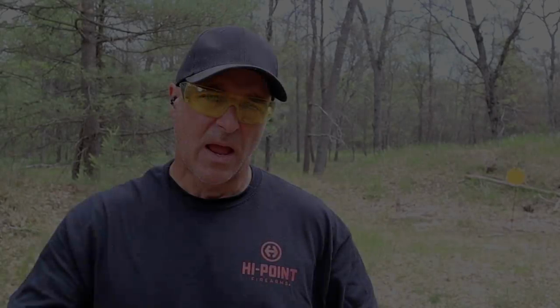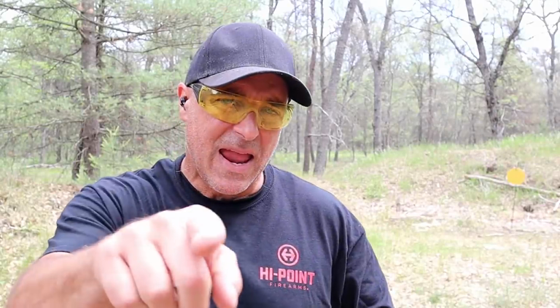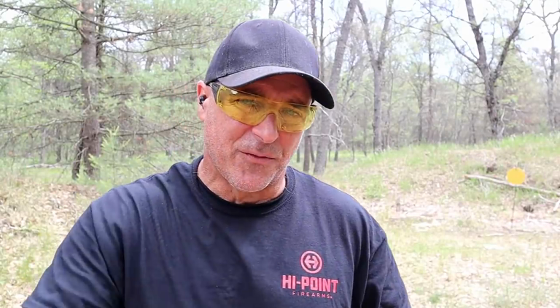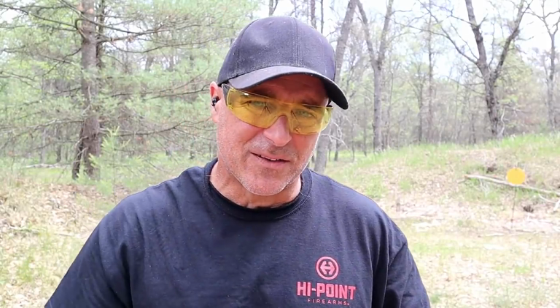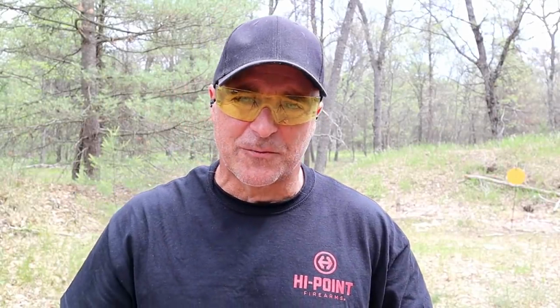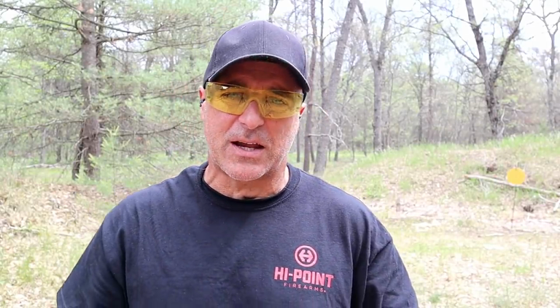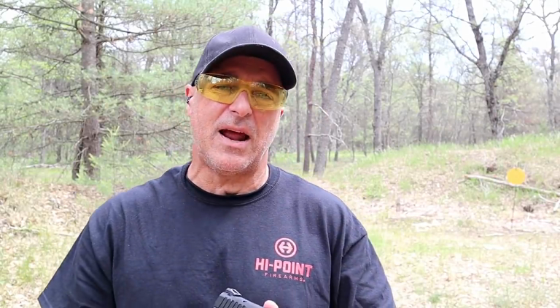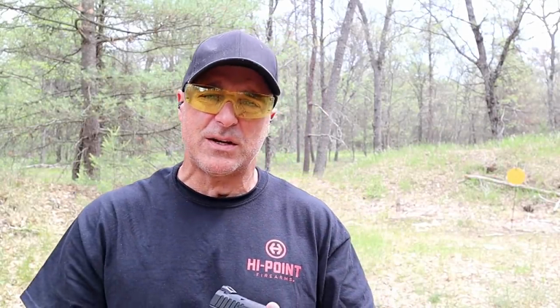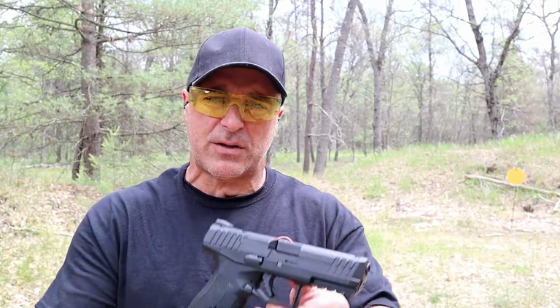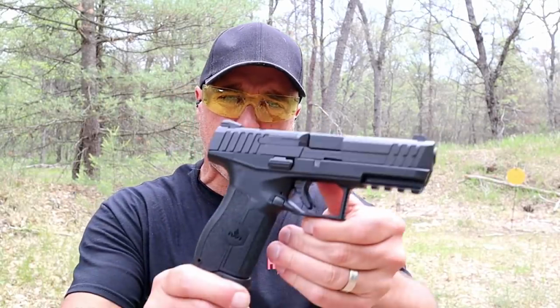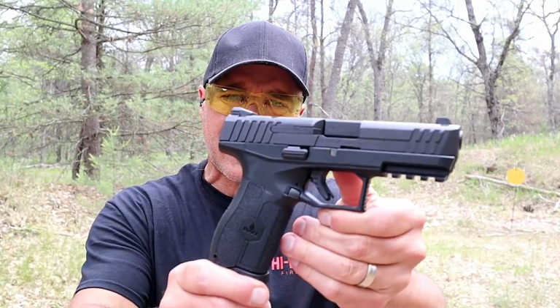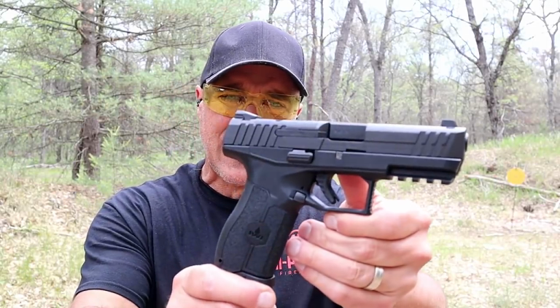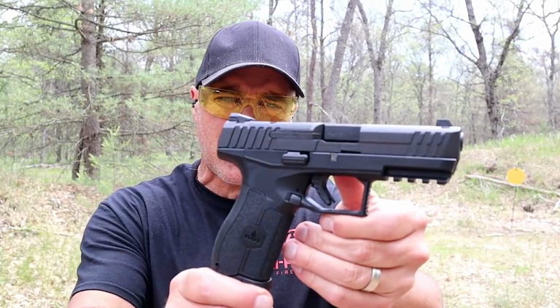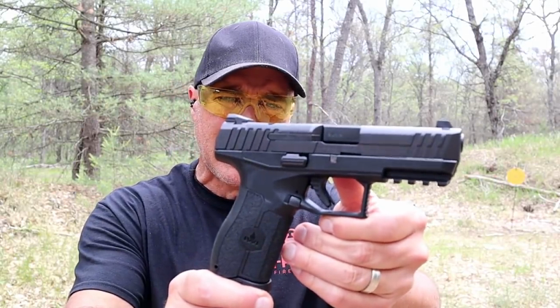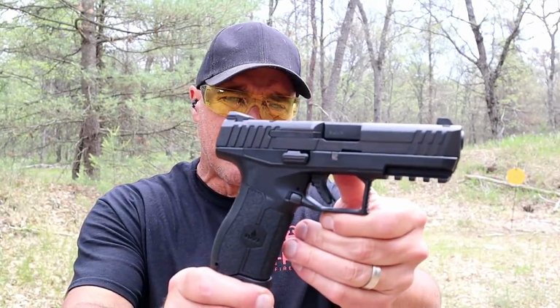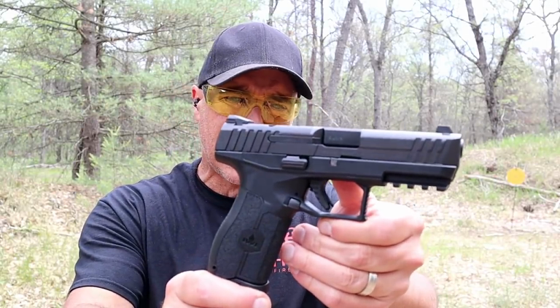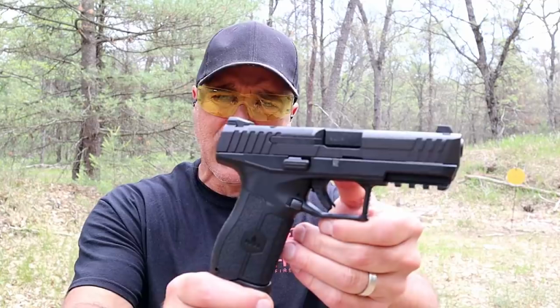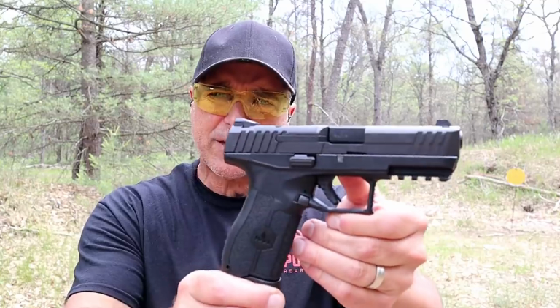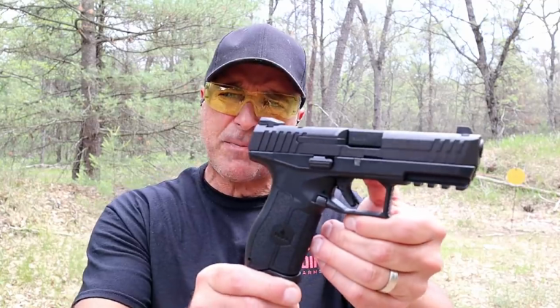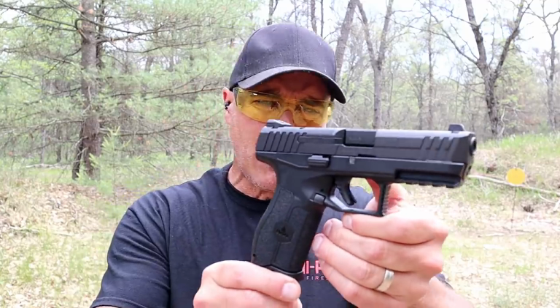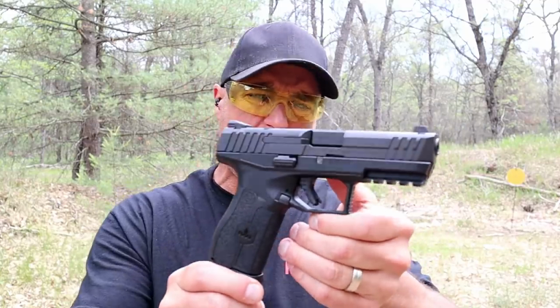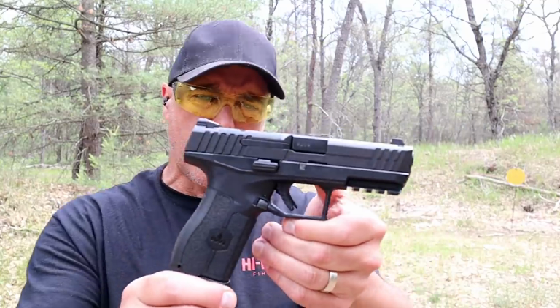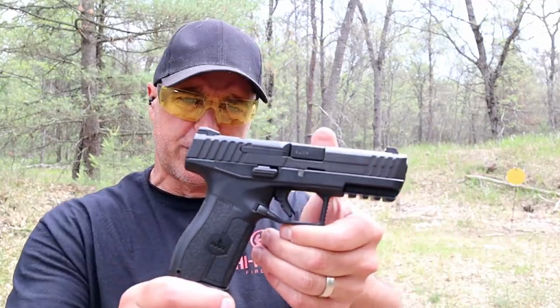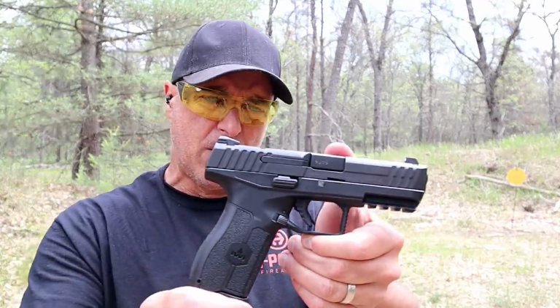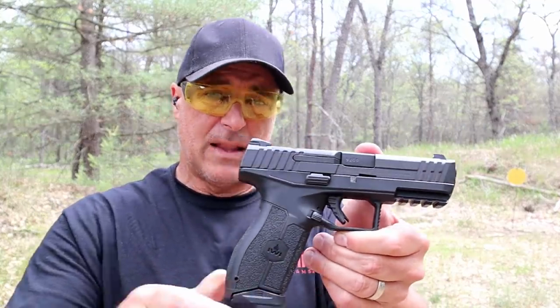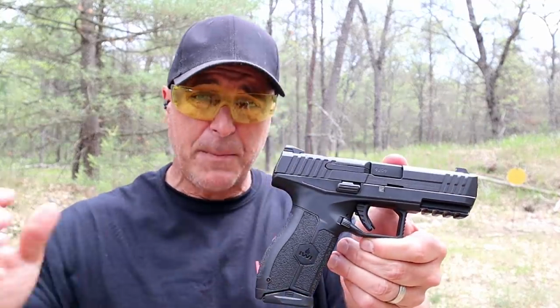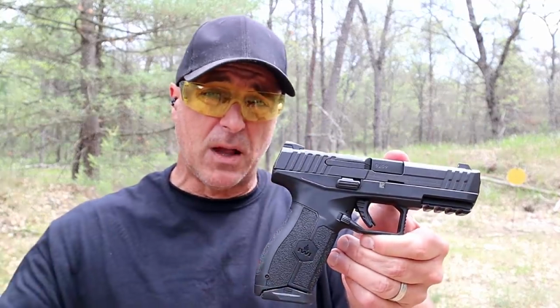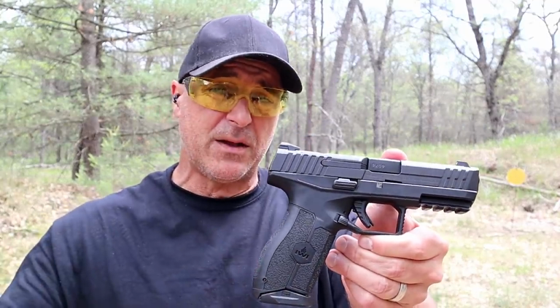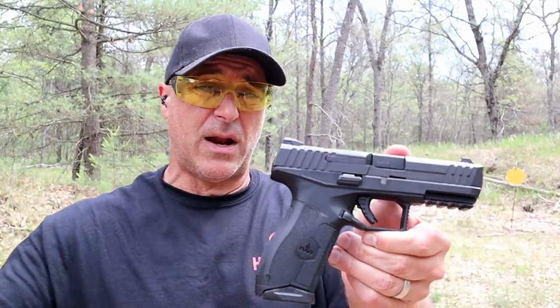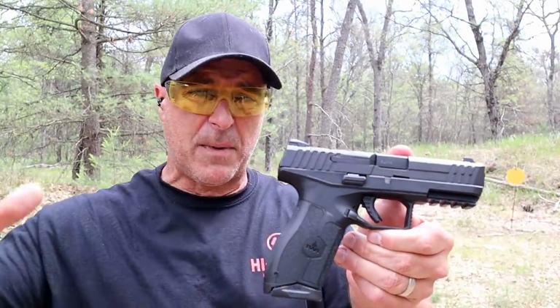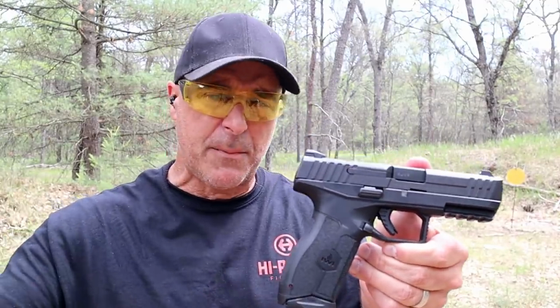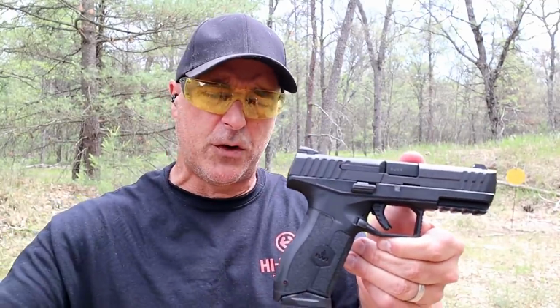Hey there friends, thanks for checking in at the range. Today we're looking at the IWI Masada. This gun's been around for about four years now, and a lot of people love it when I did my table review.